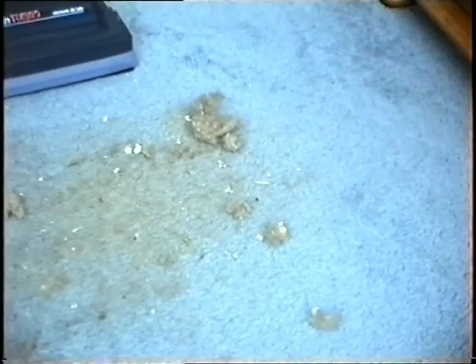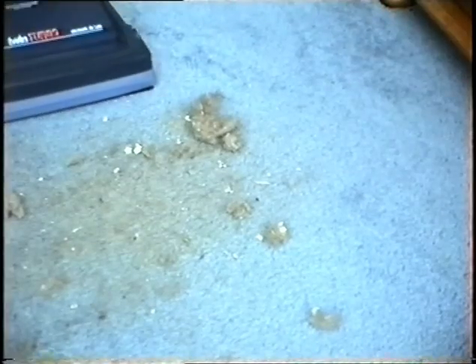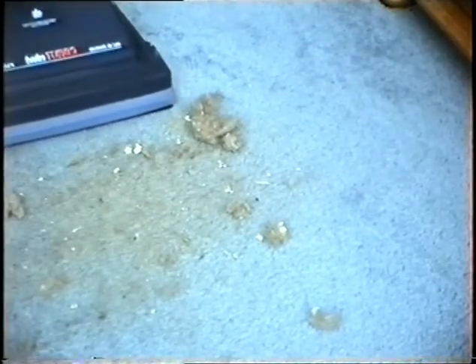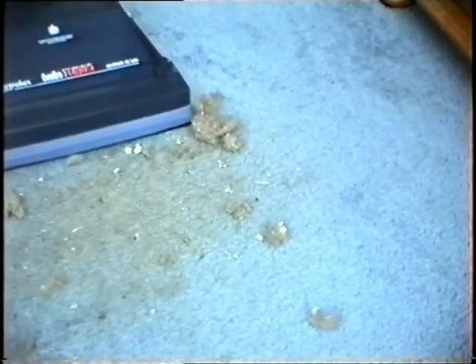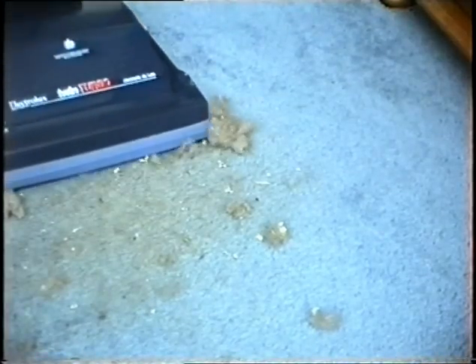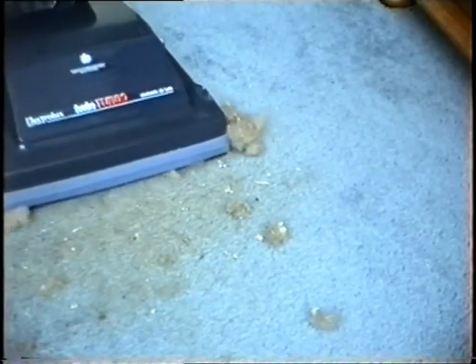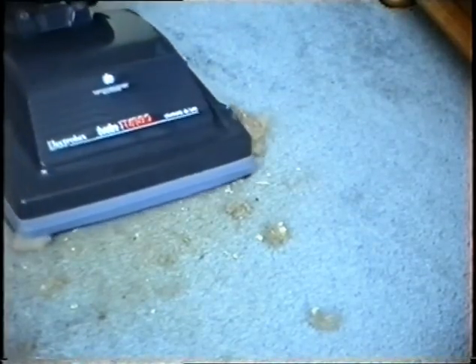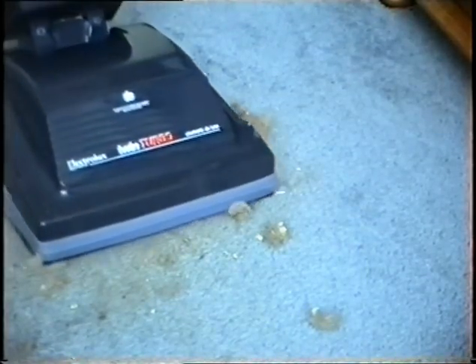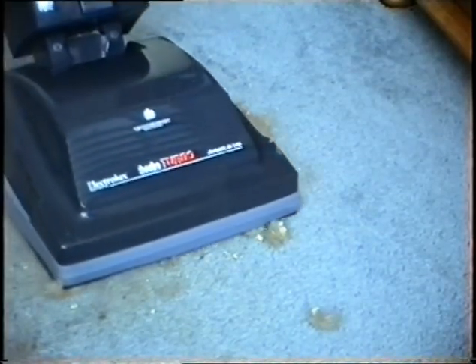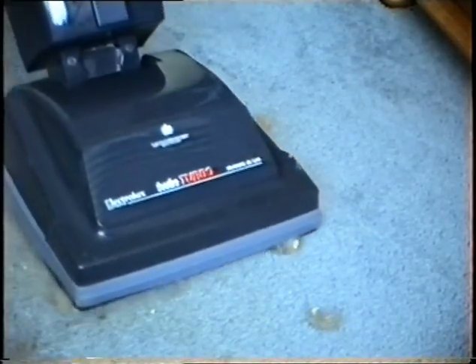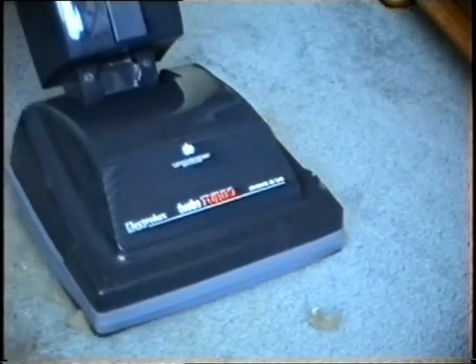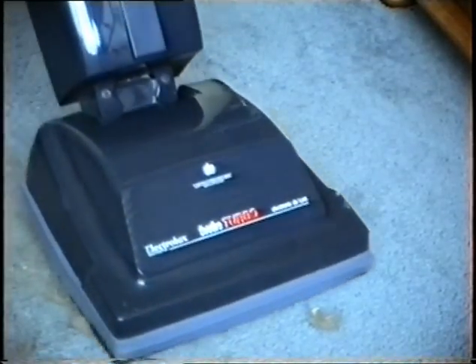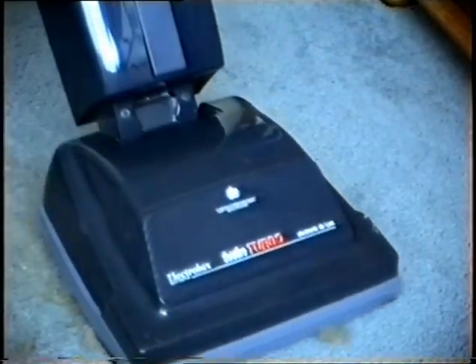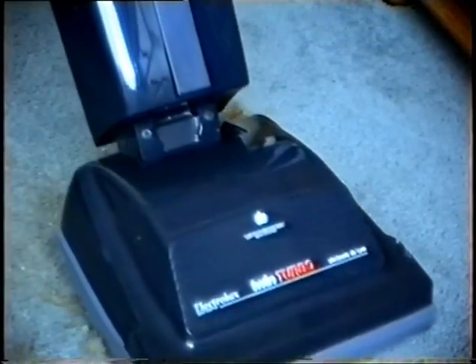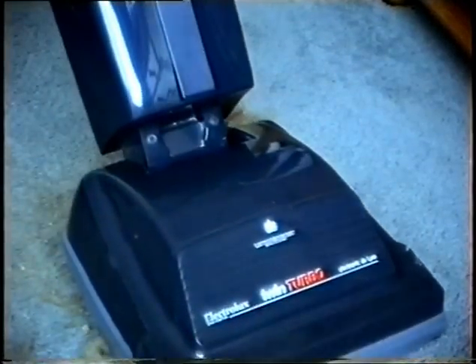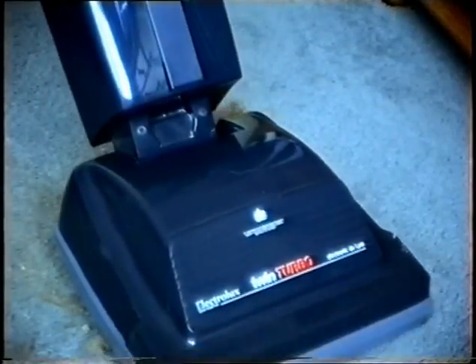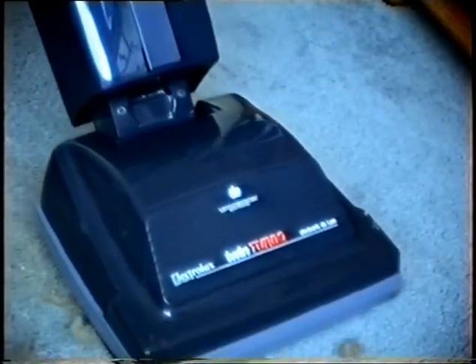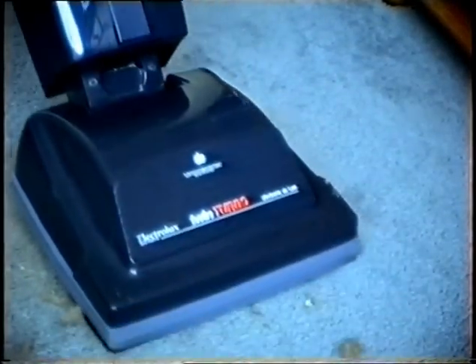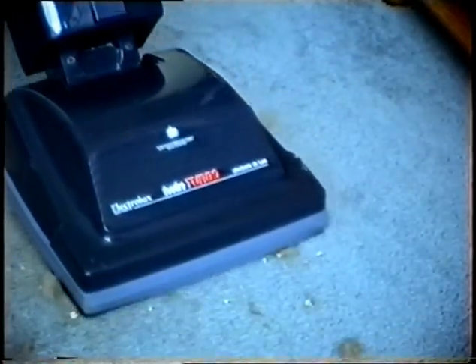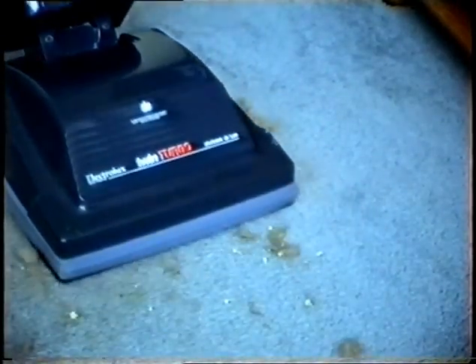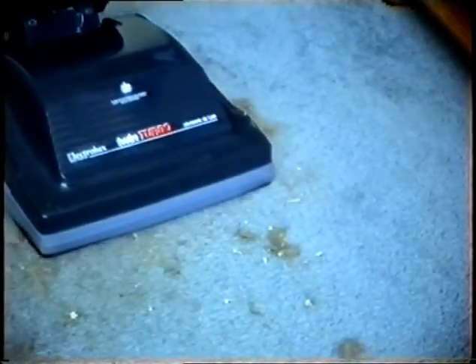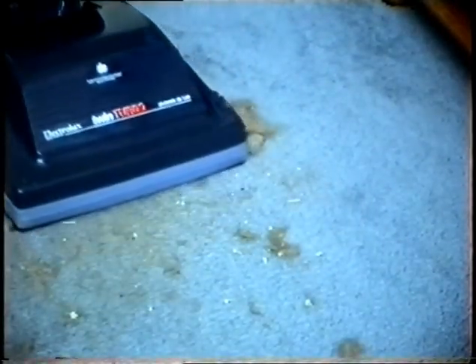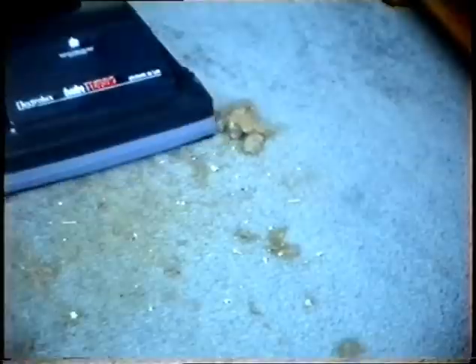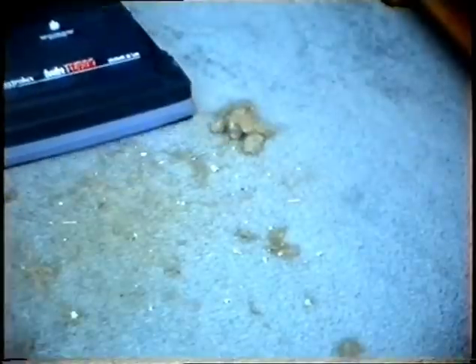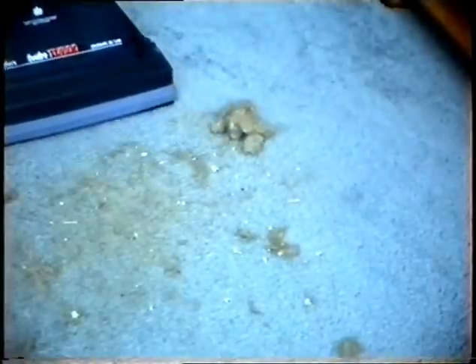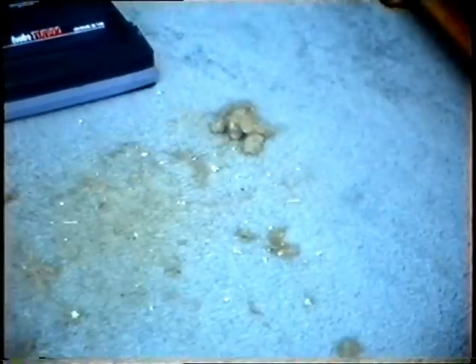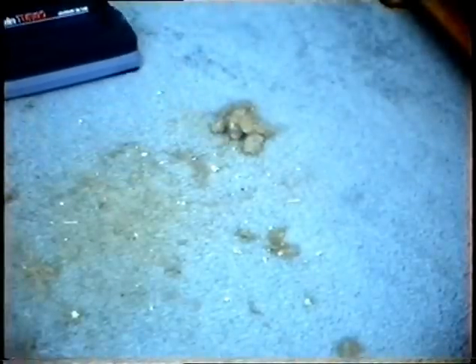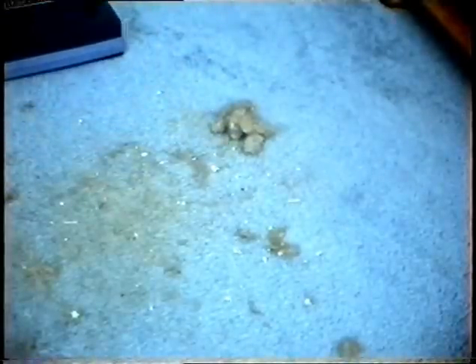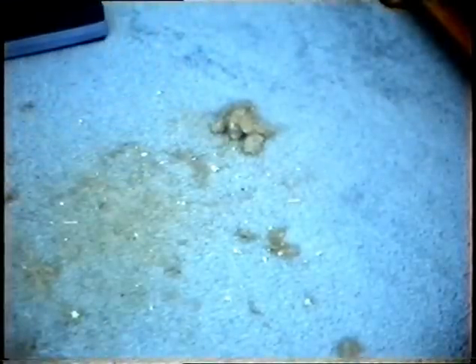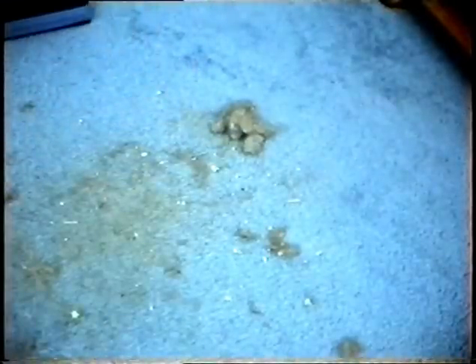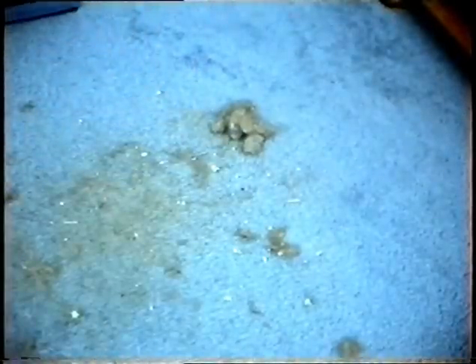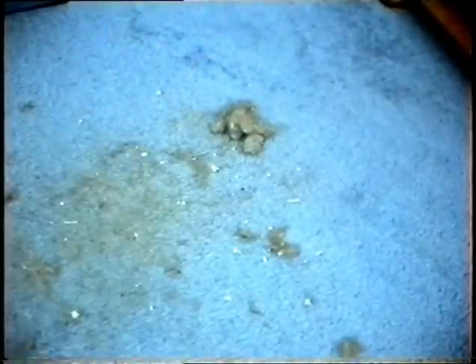For beautifully dirty carpets like this, get an Electrolux Twin Turbo Electronic Deluxe. Leaves your carpets filthy.